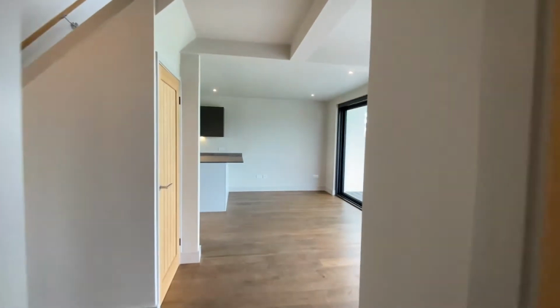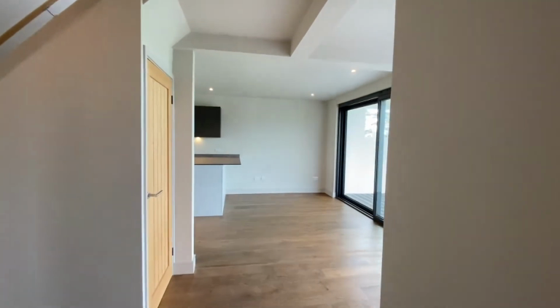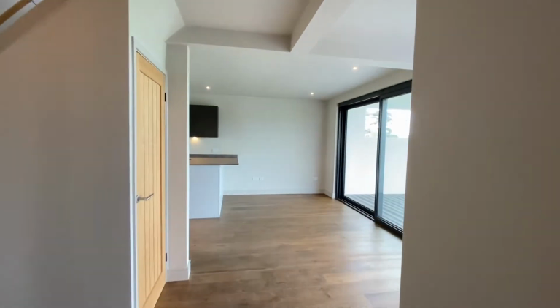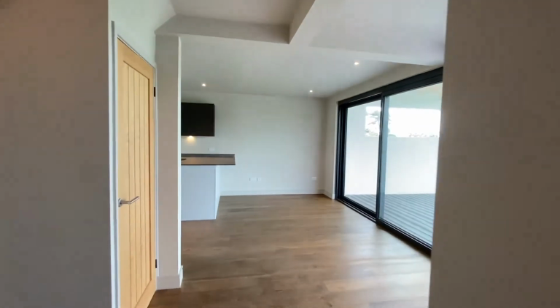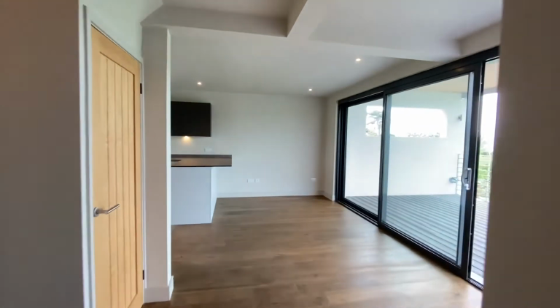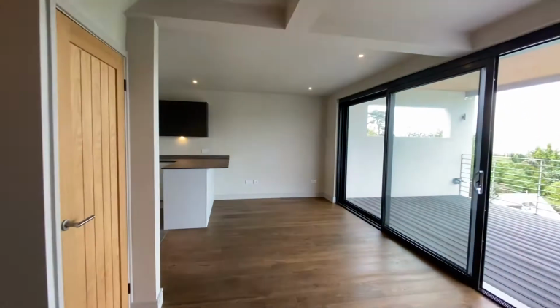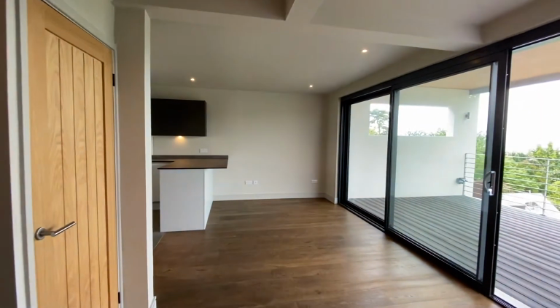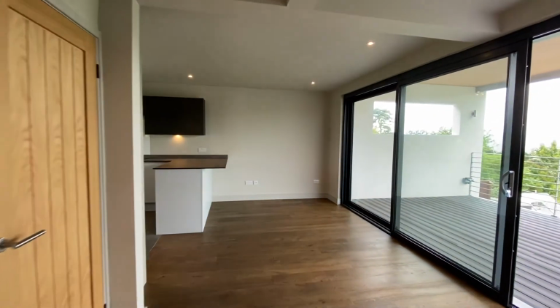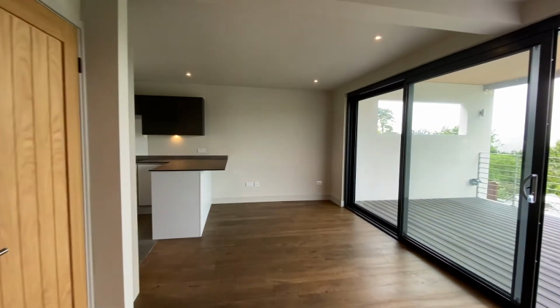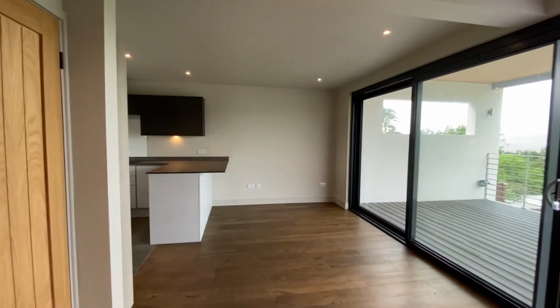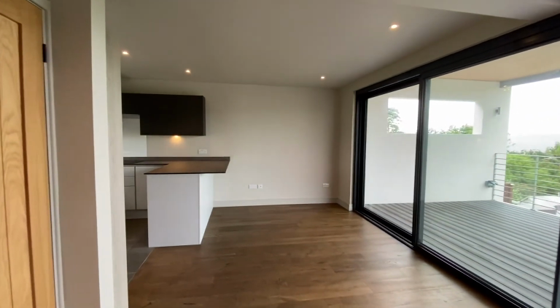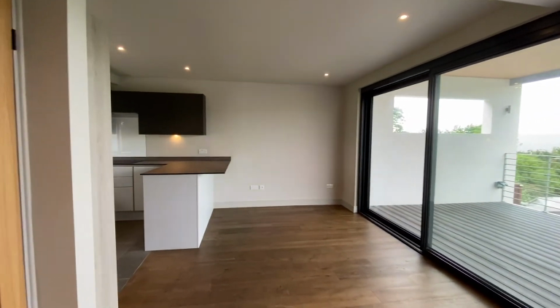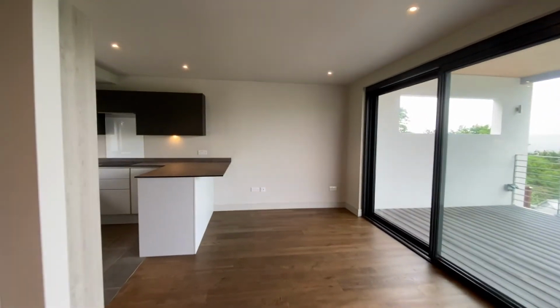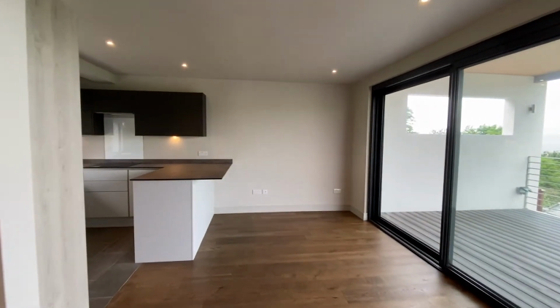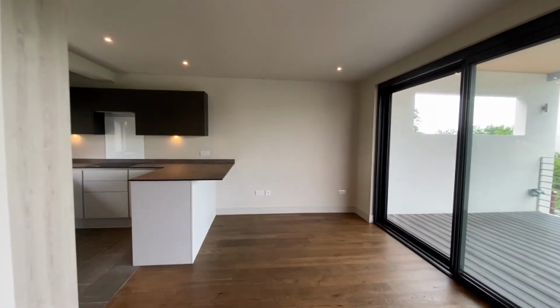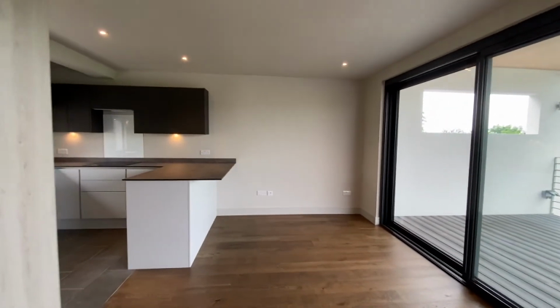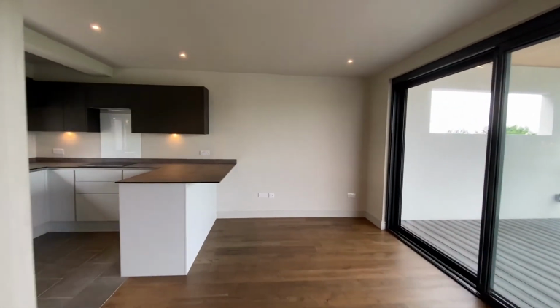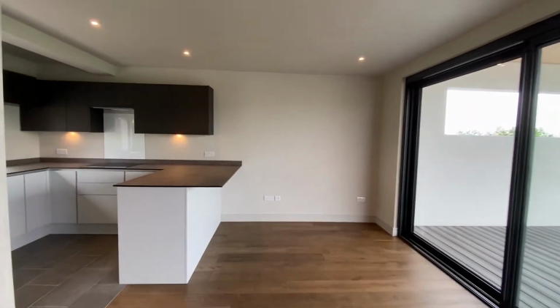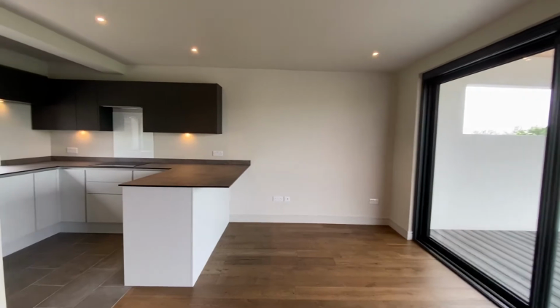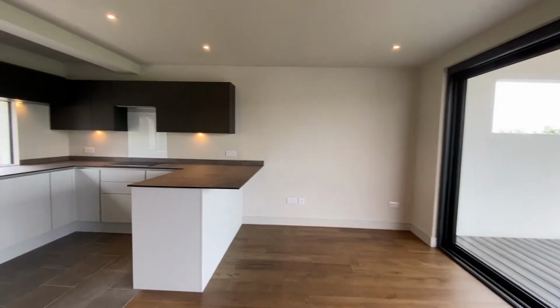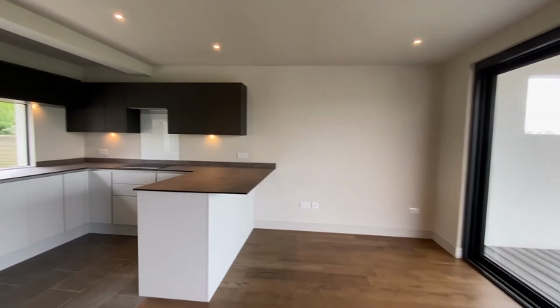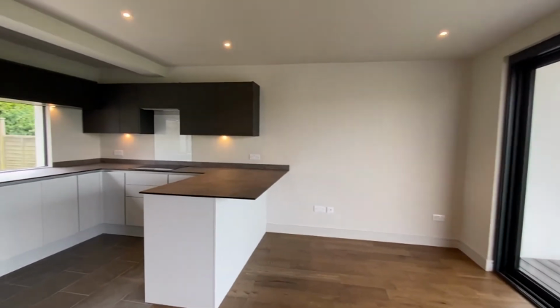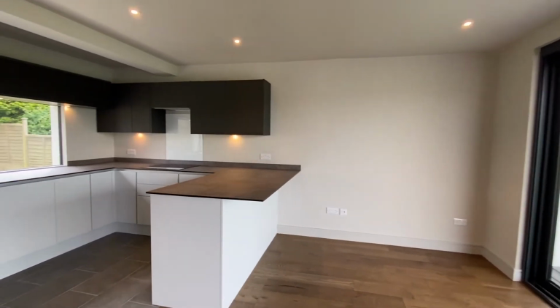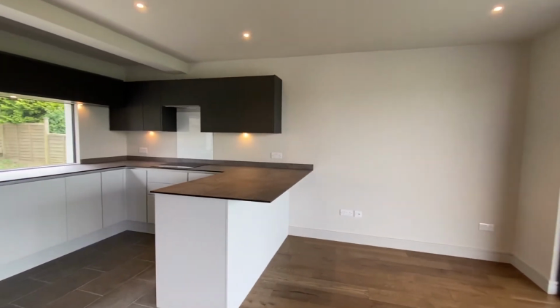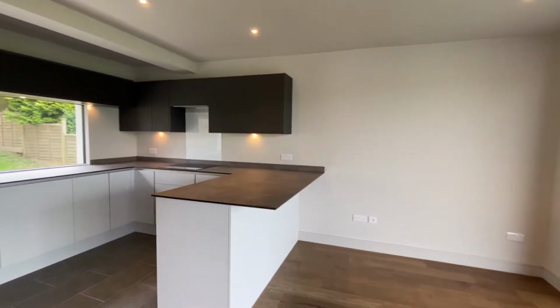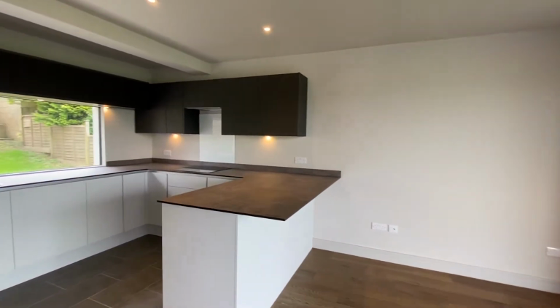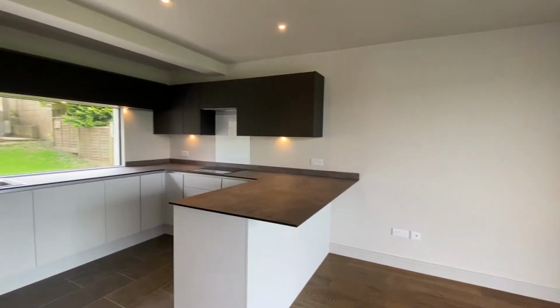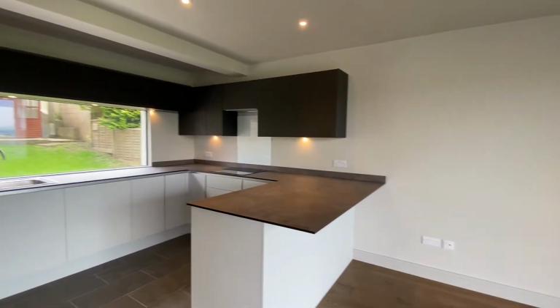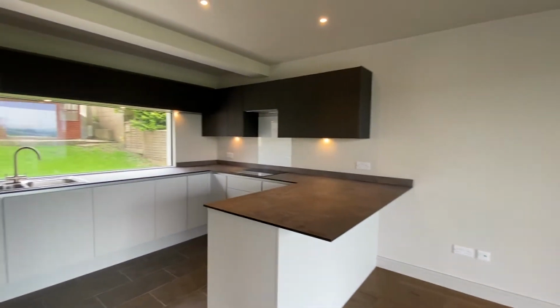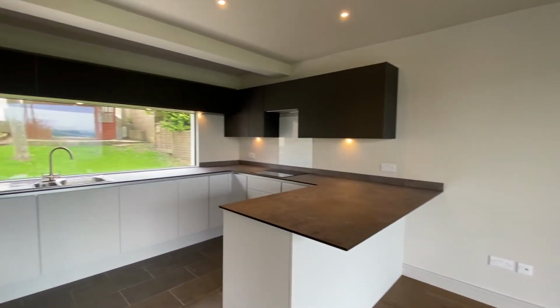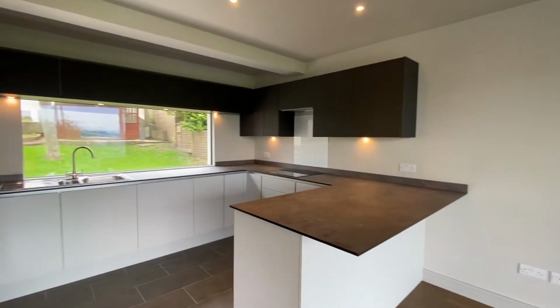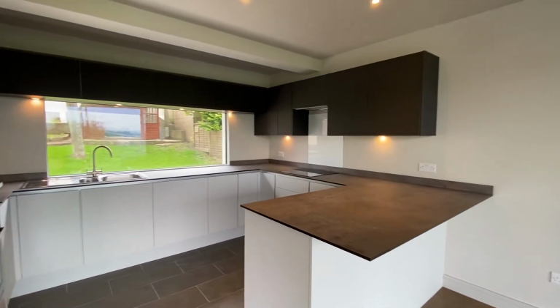Coming on and past useful under-stairs storage, we enter the open plan dining room and kitchen with sliding doors that lead out to the rear garden.